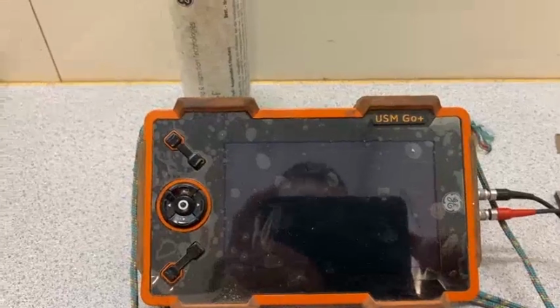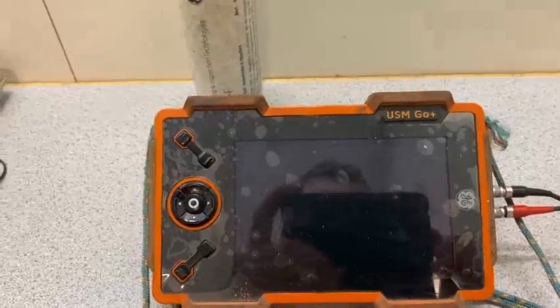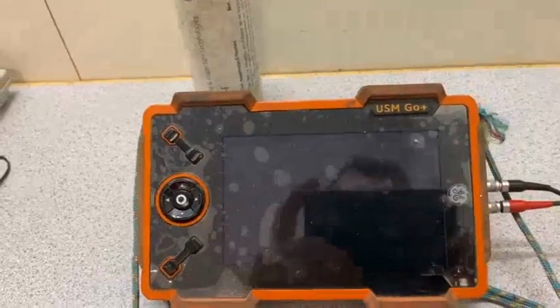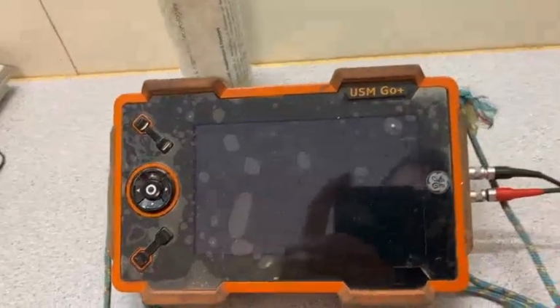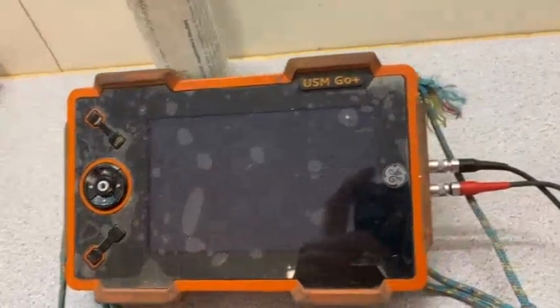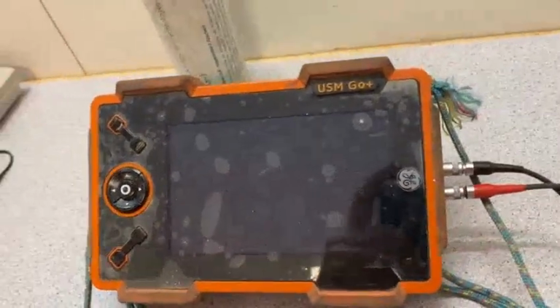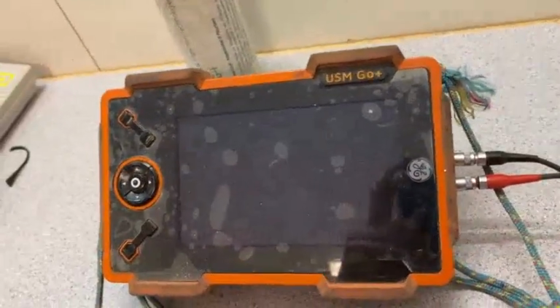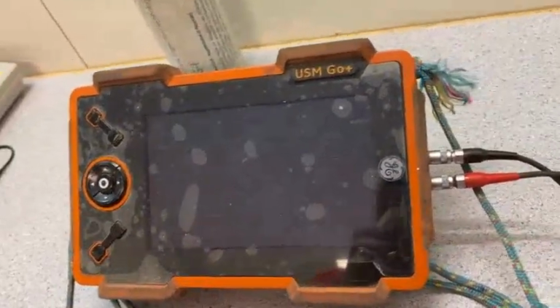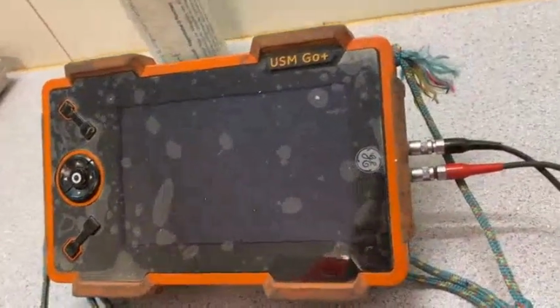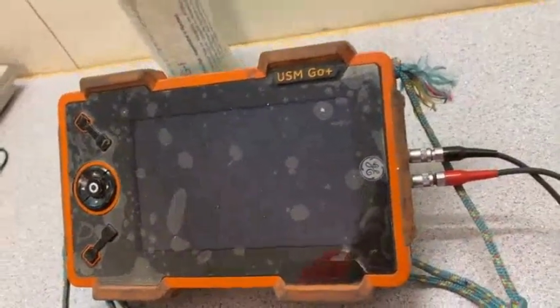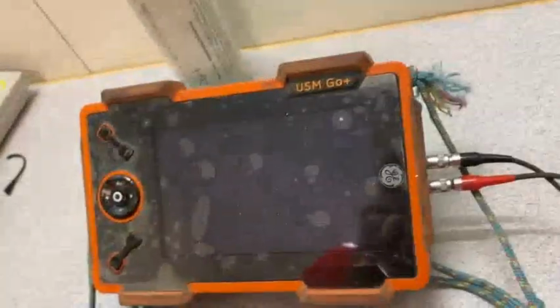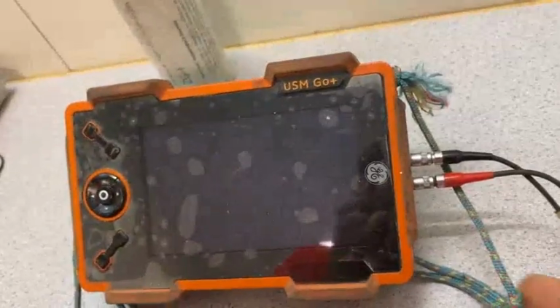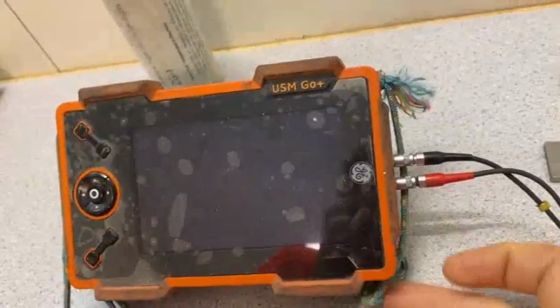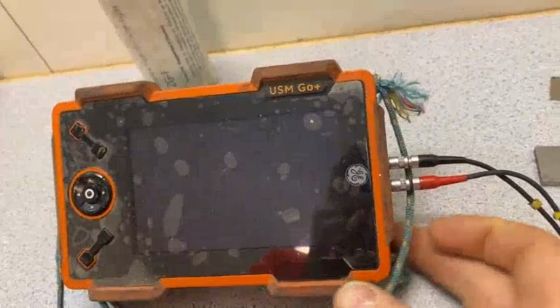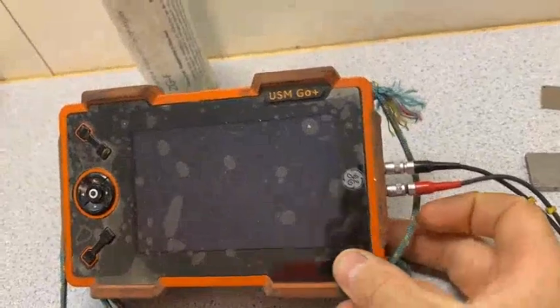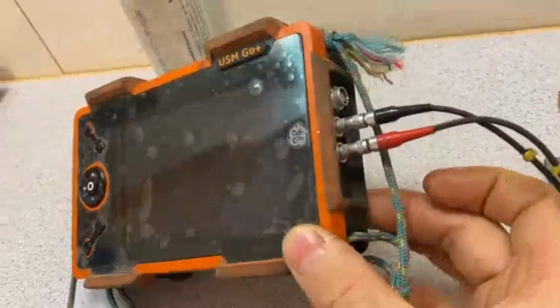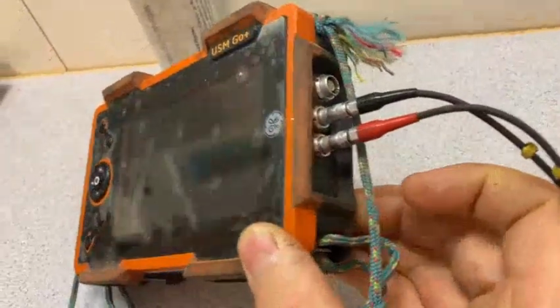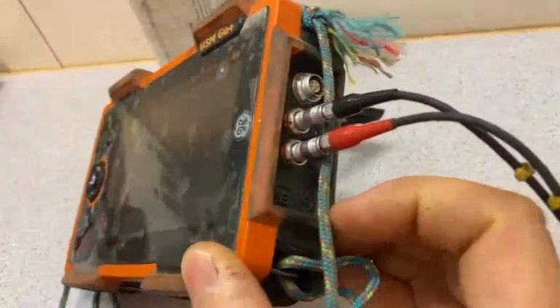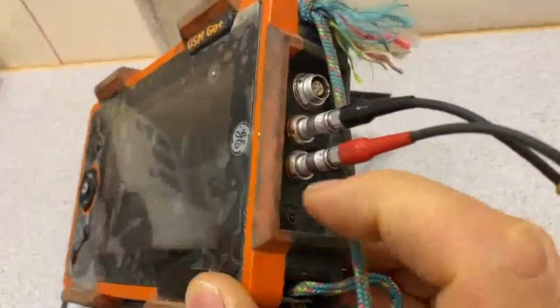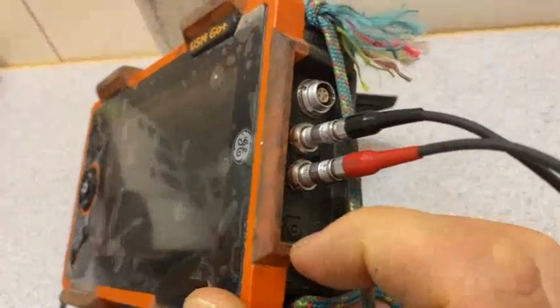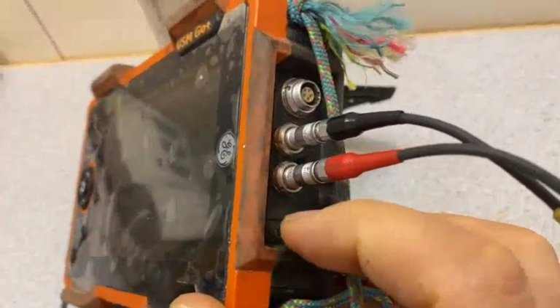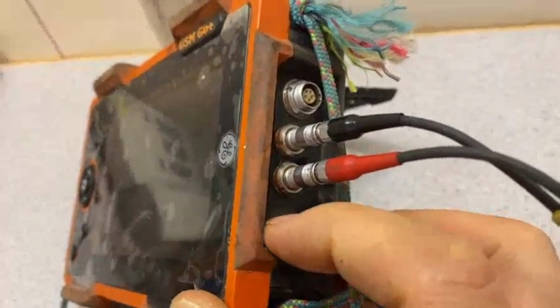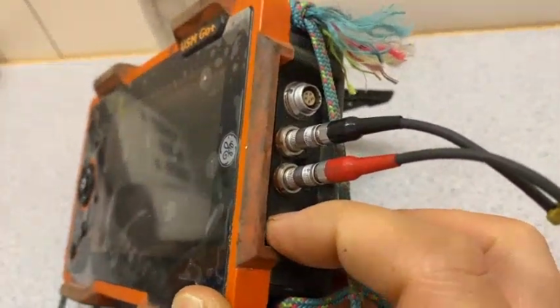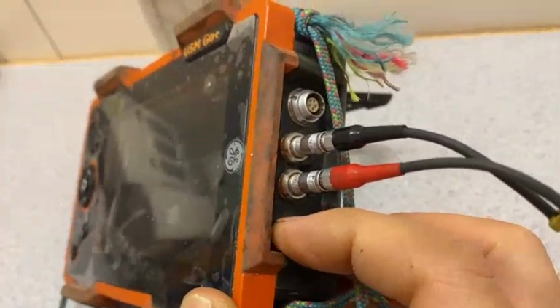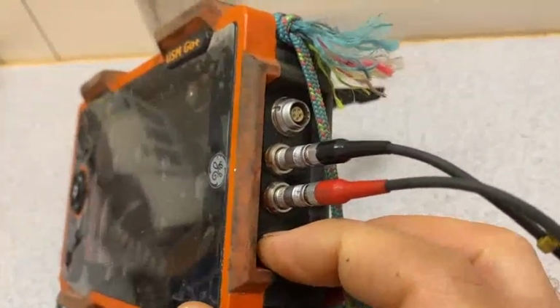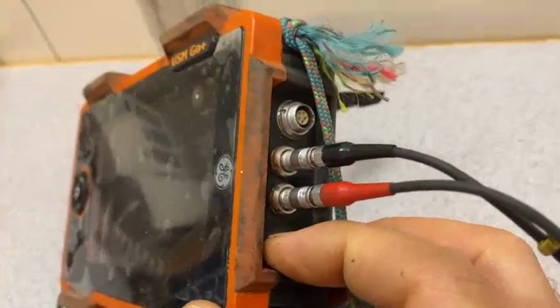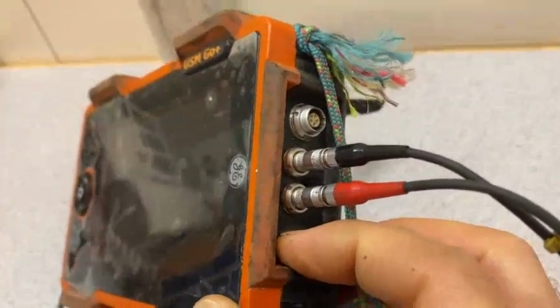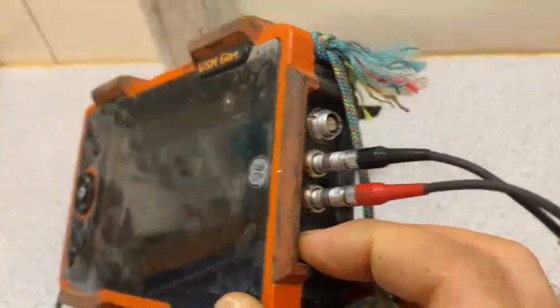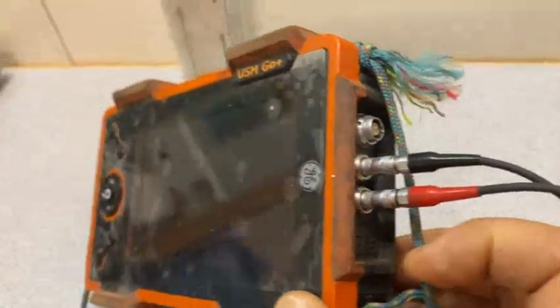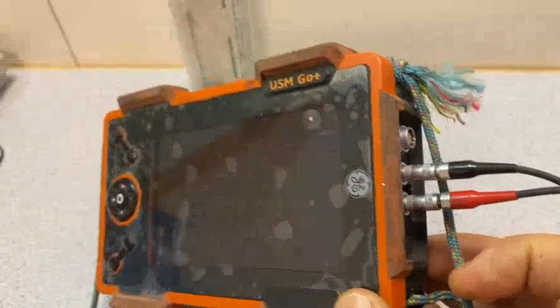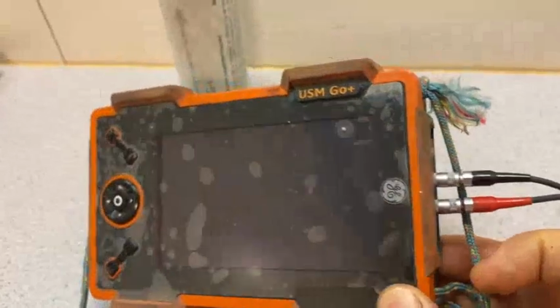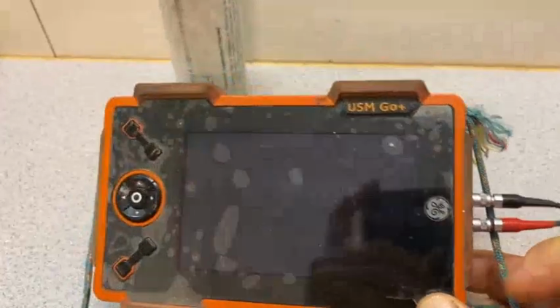Hi, today we calibrate USM. First of all we need to switch it on — press the button at the bottom for a couple seconds, one, two. That's it, wait.